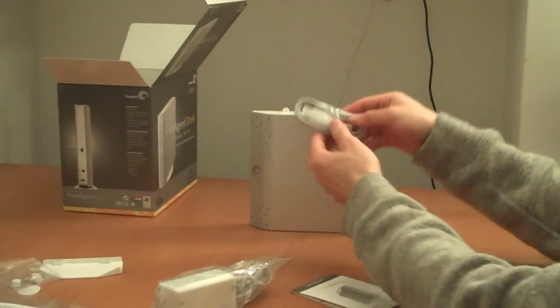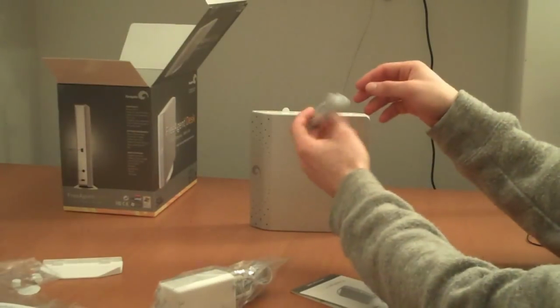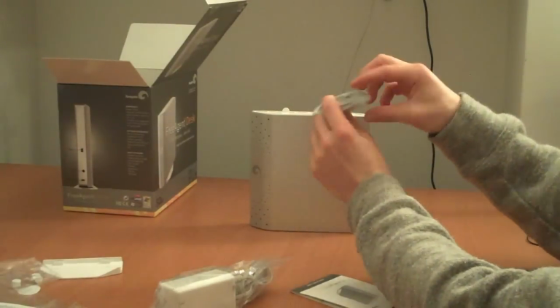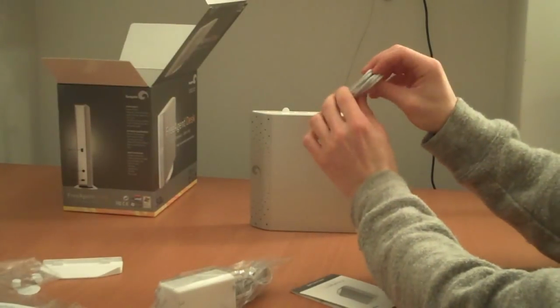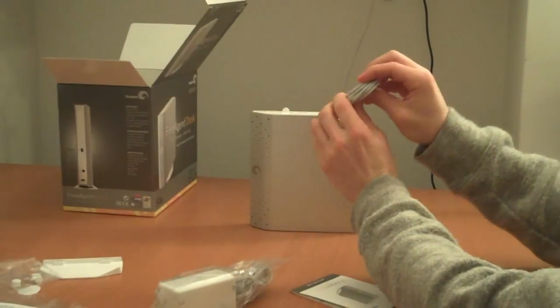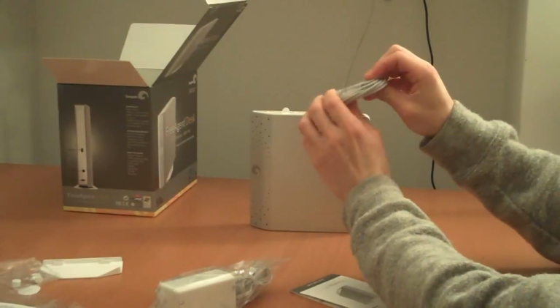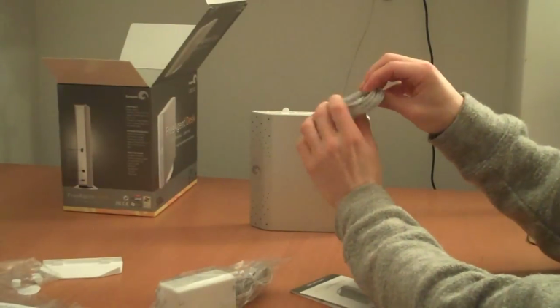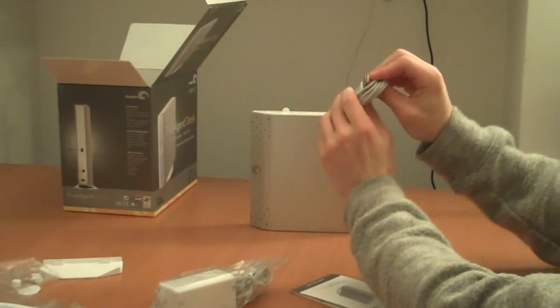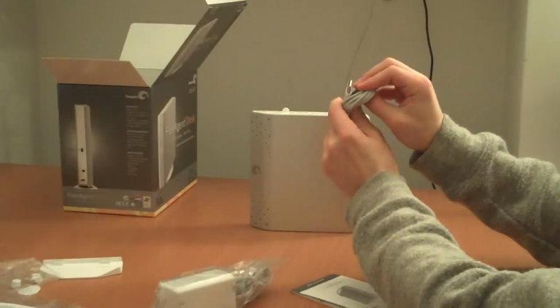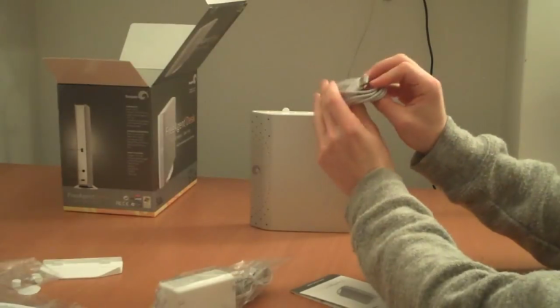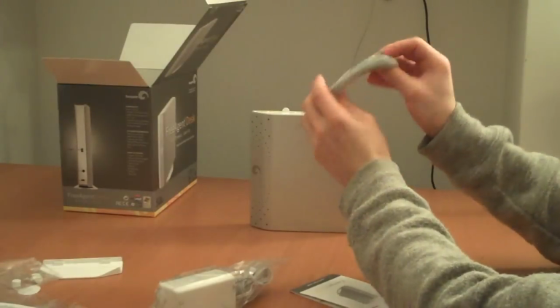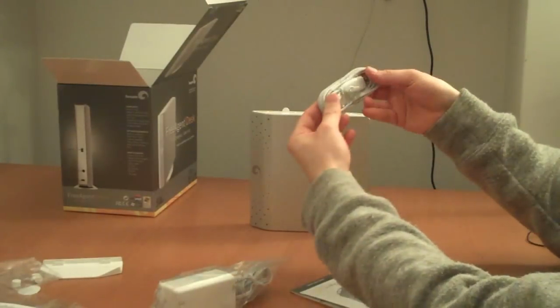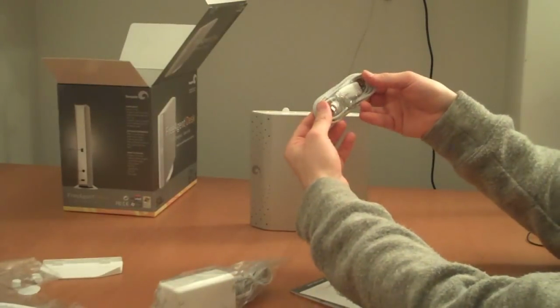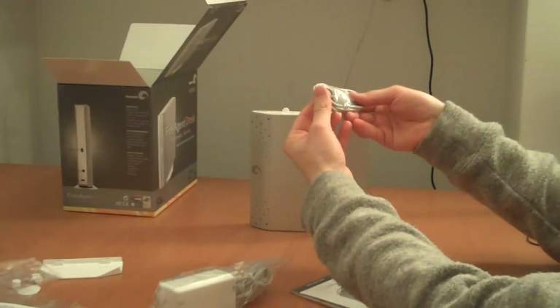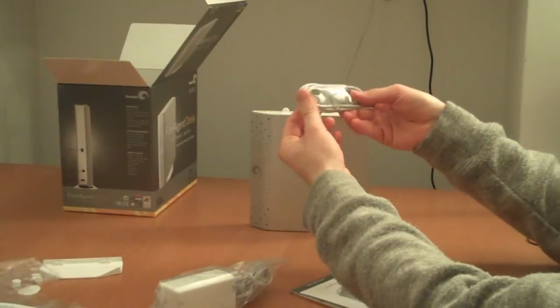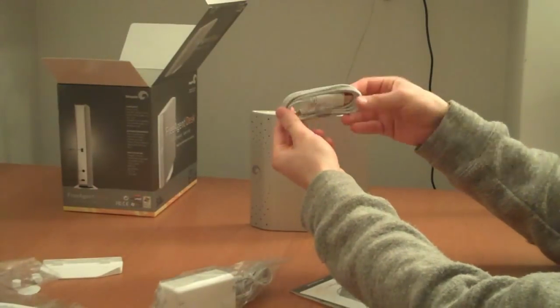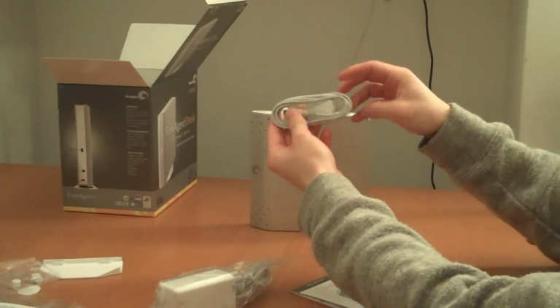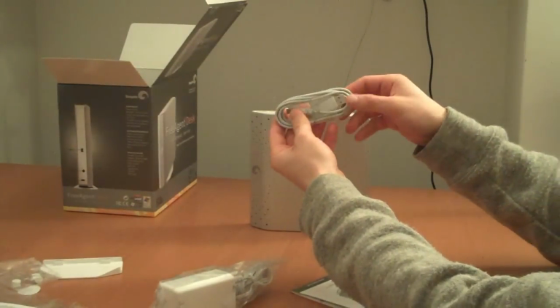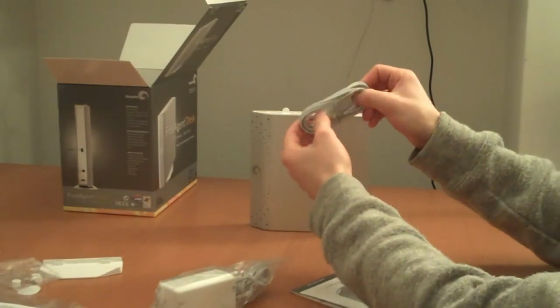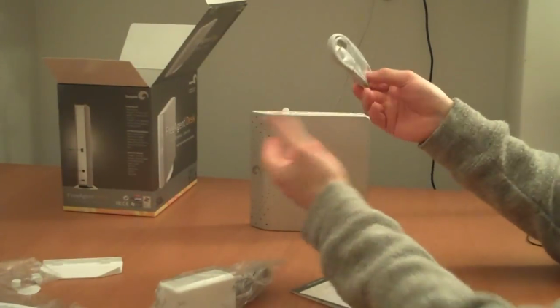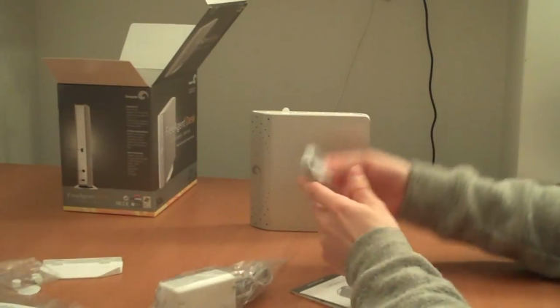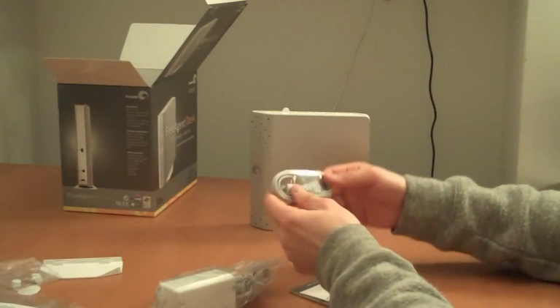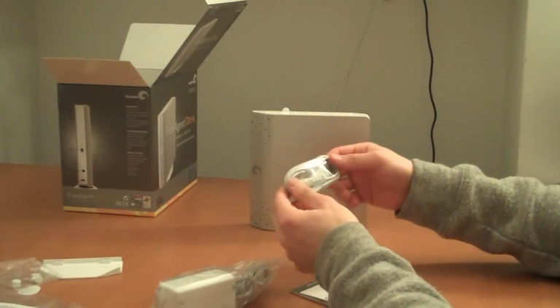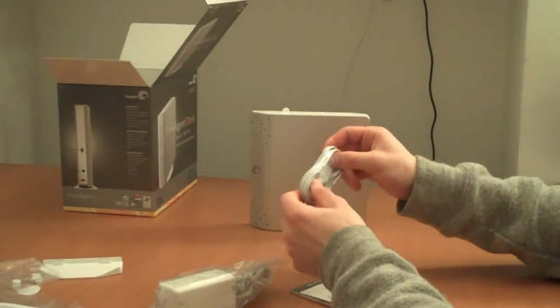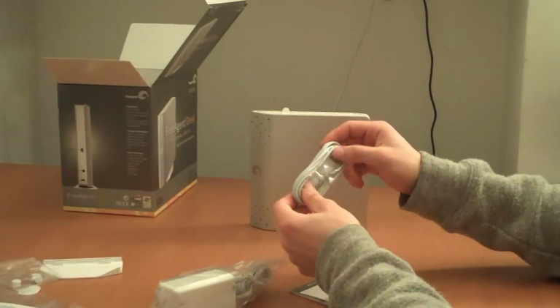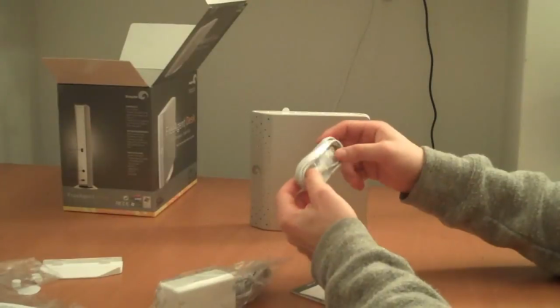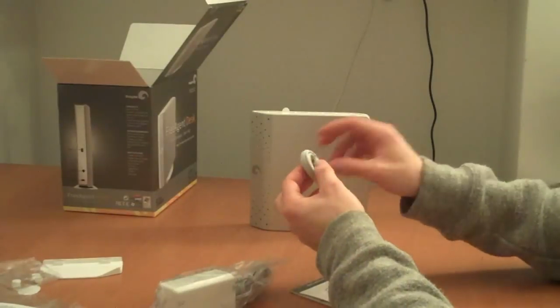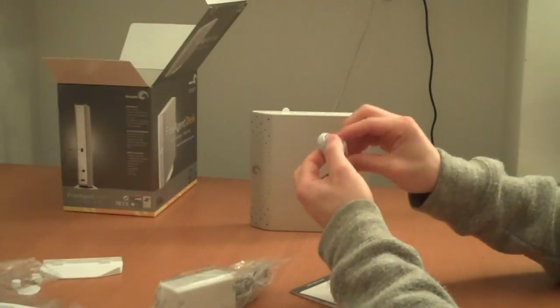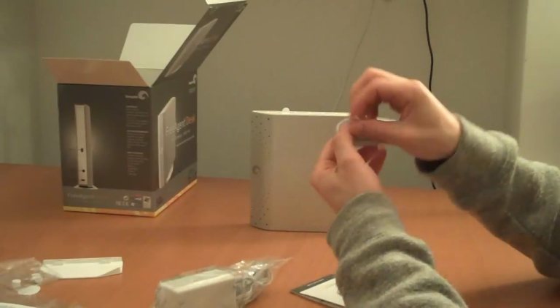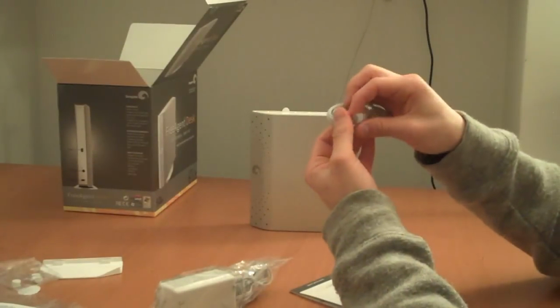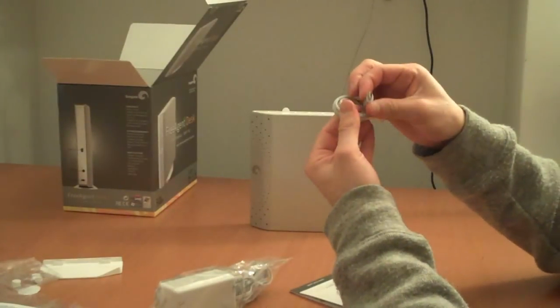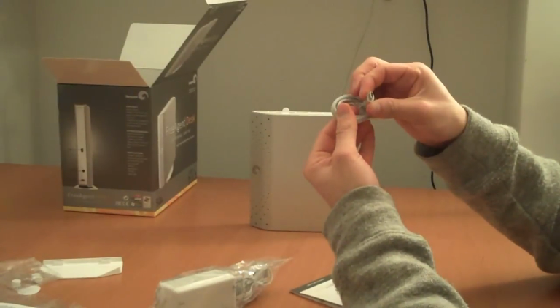Here we have your USB cable — pretty much the same one included with any drive you get, except it is mini USB.